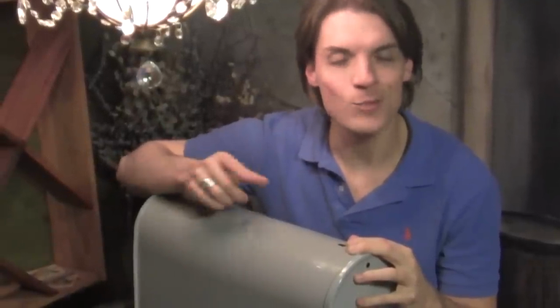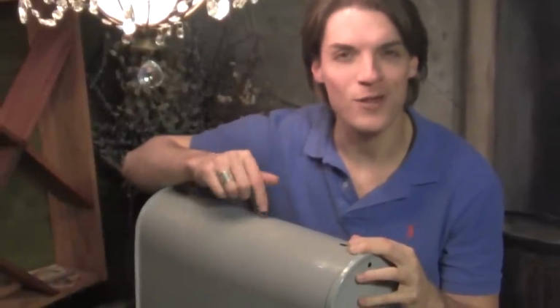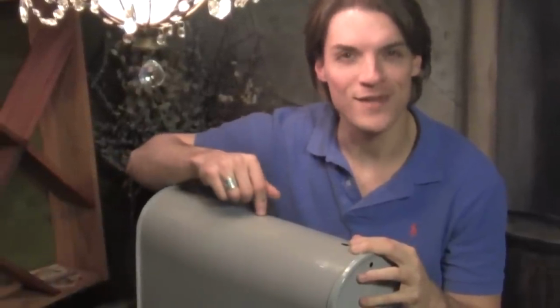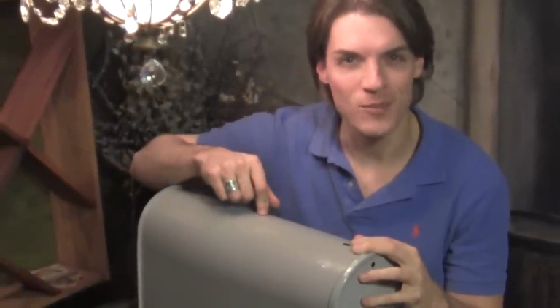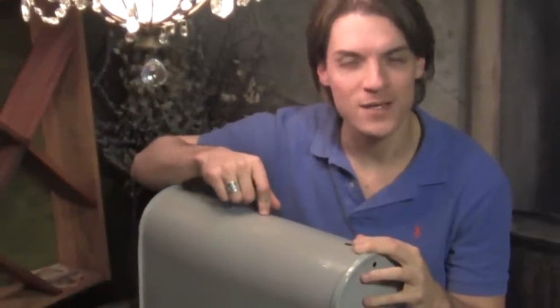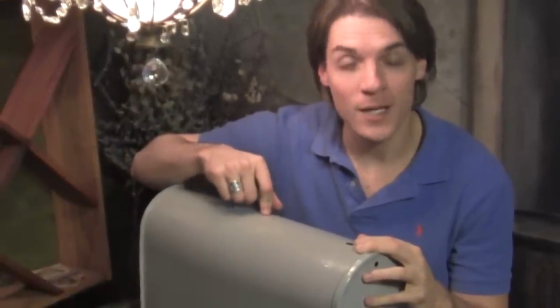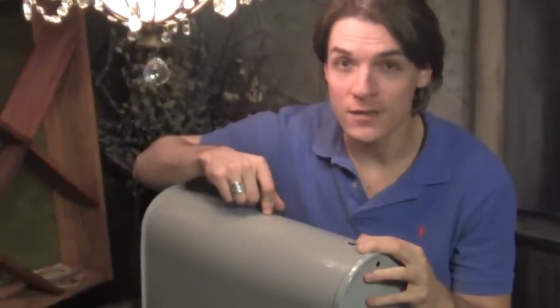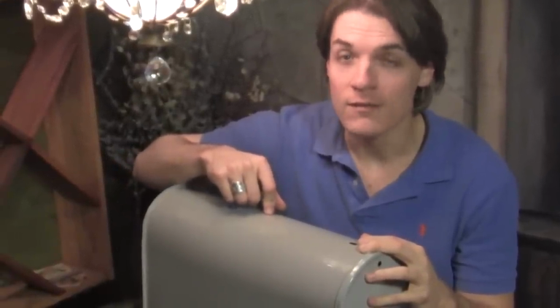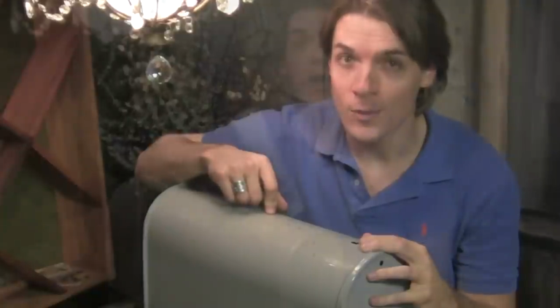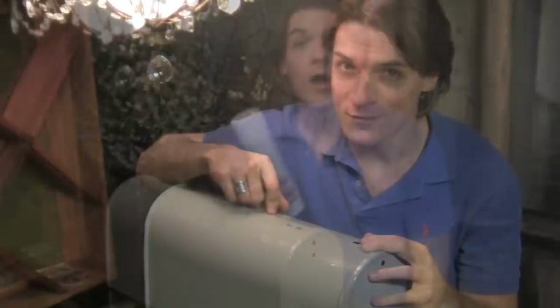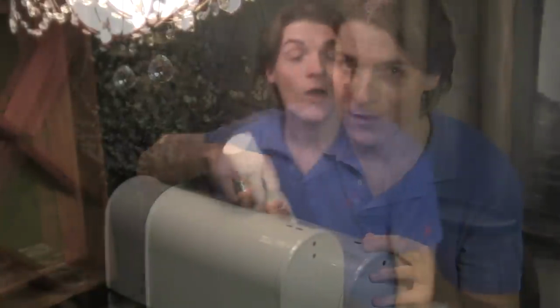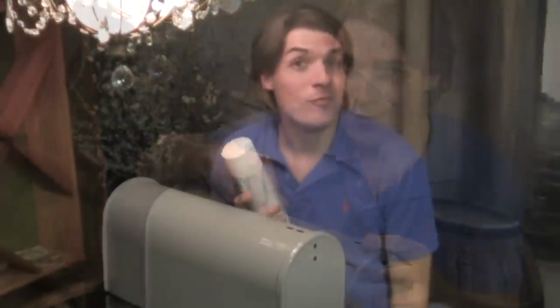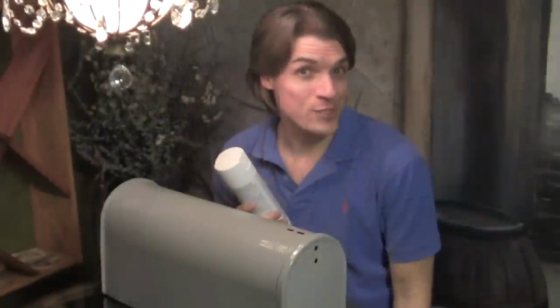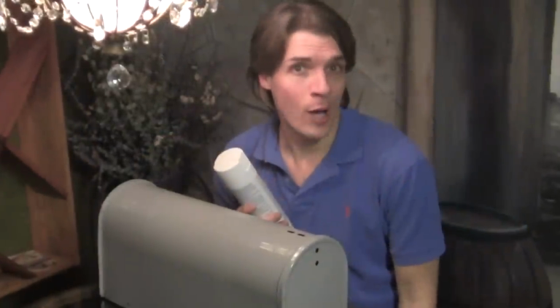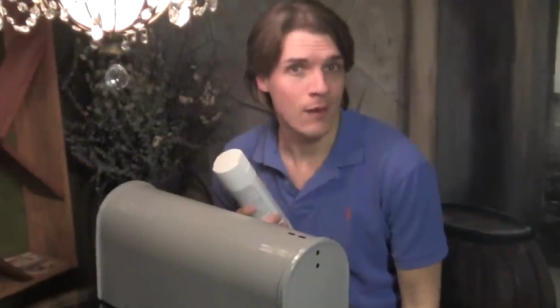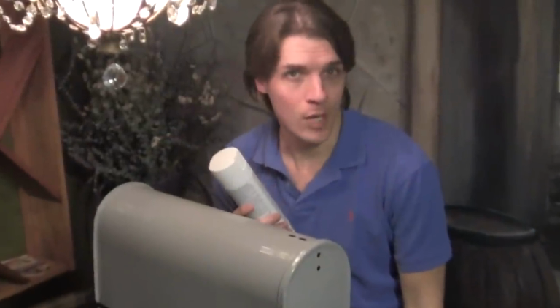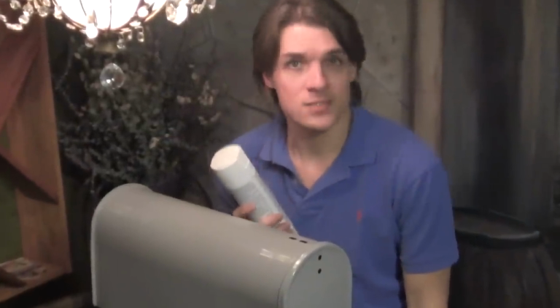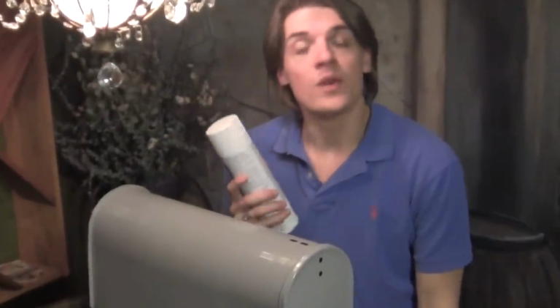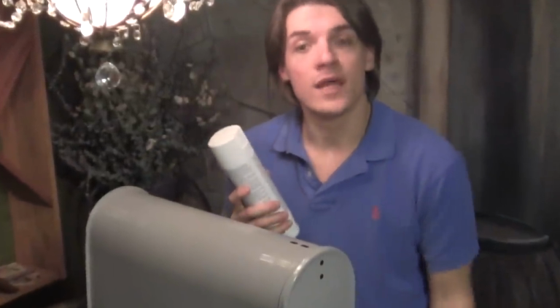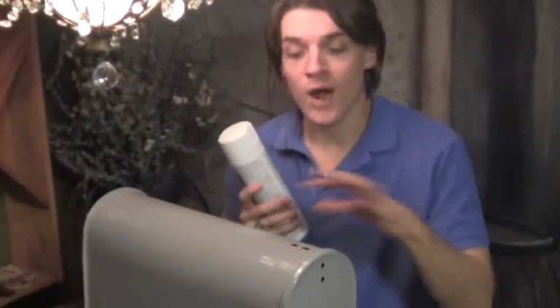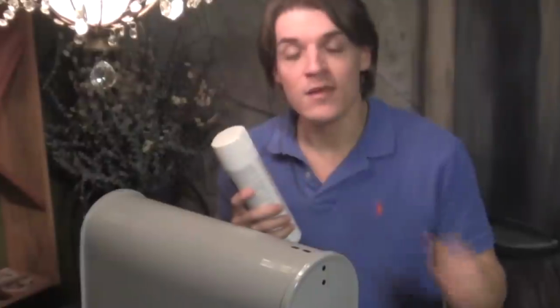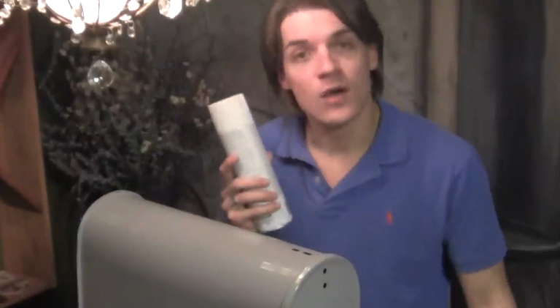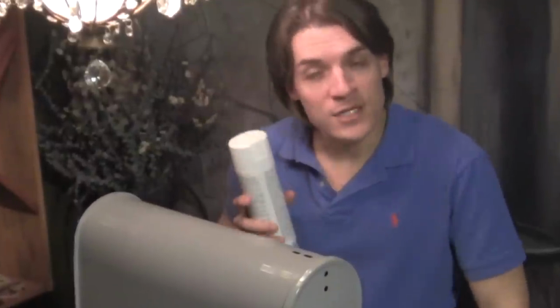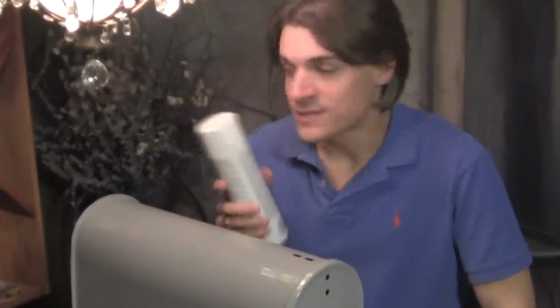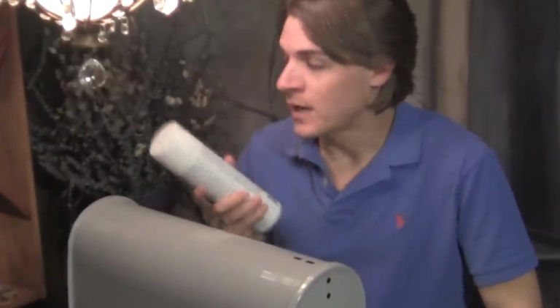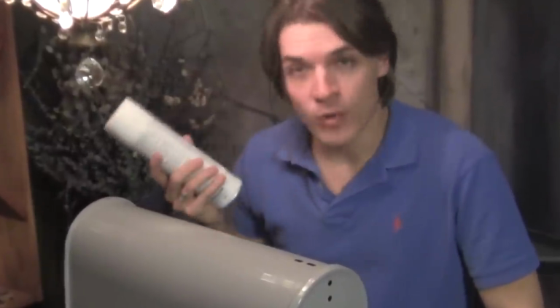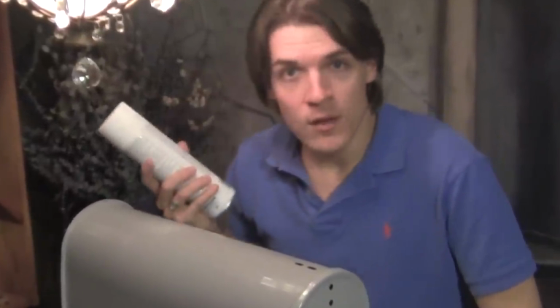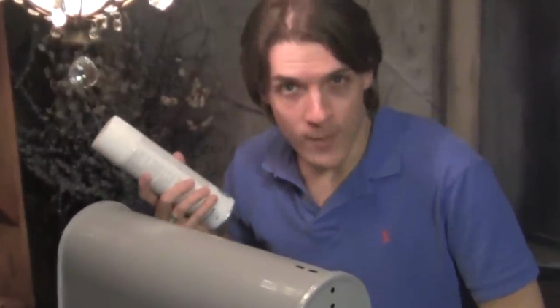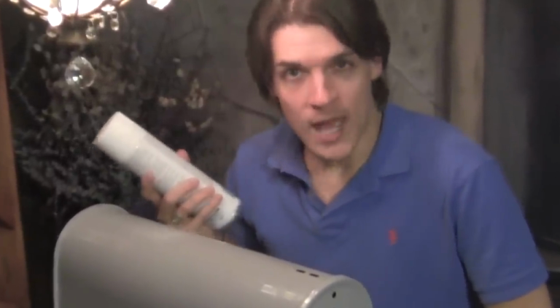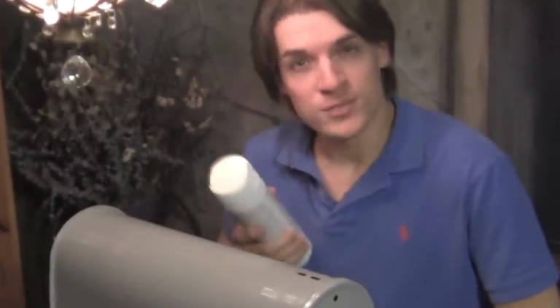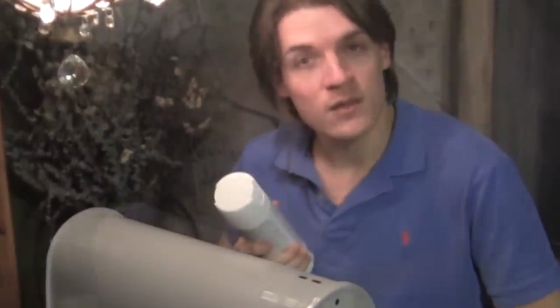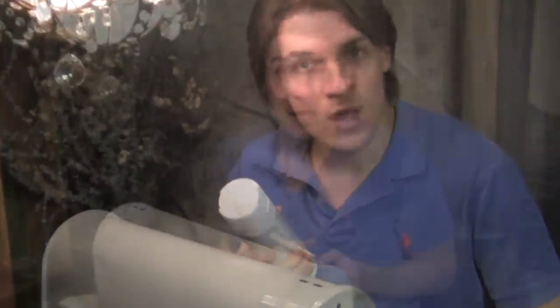I'm going to show you how we're going to decorate this mailbox using that motif. Before we start bugging our mailbox, we need to go ahead and prime it. I've got some spray primer and I'm going to spray it and let it dry.